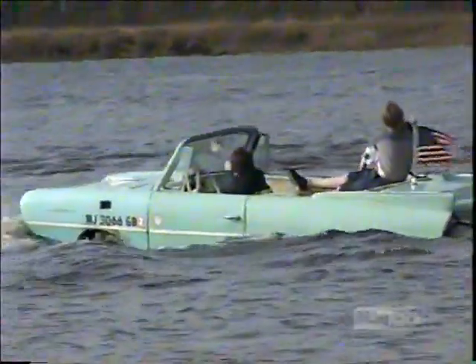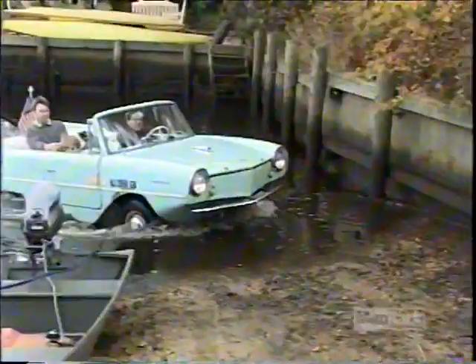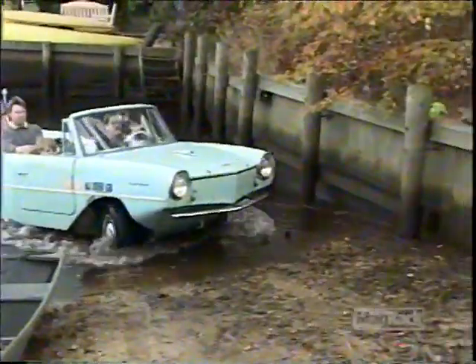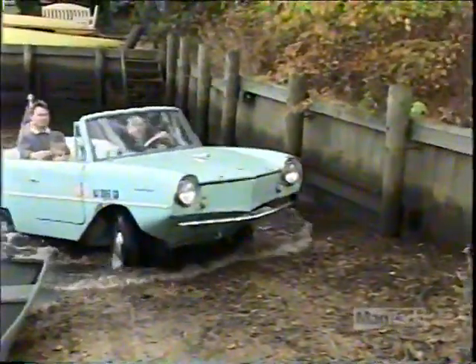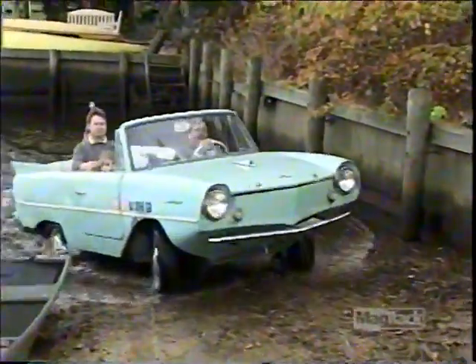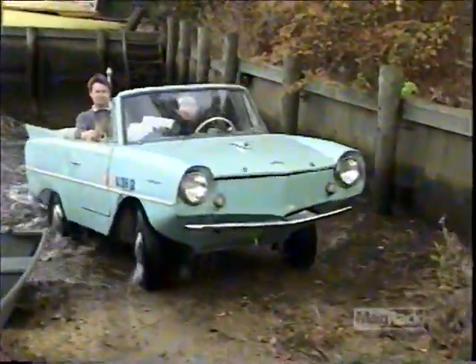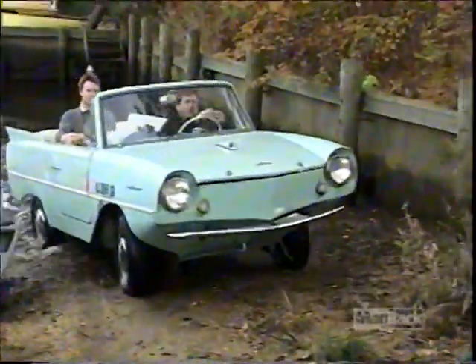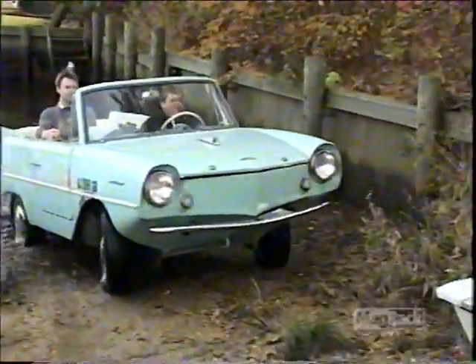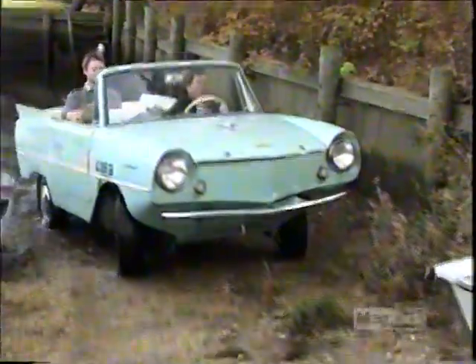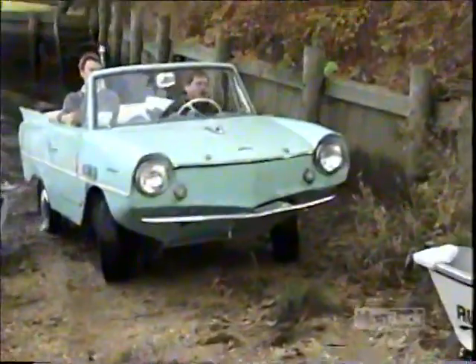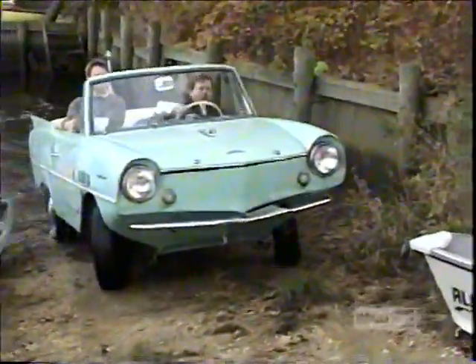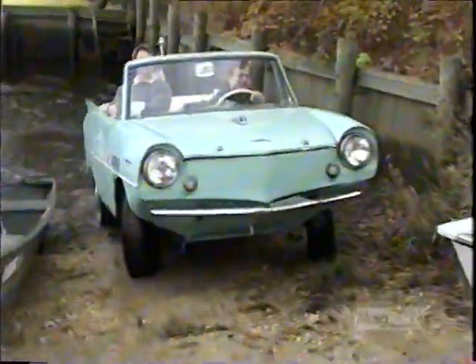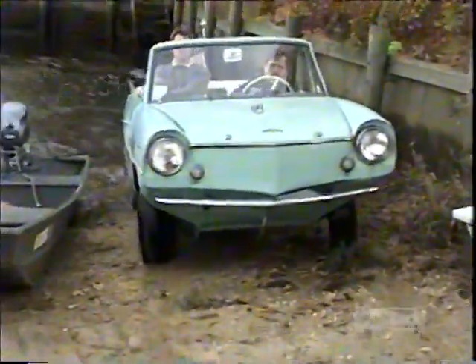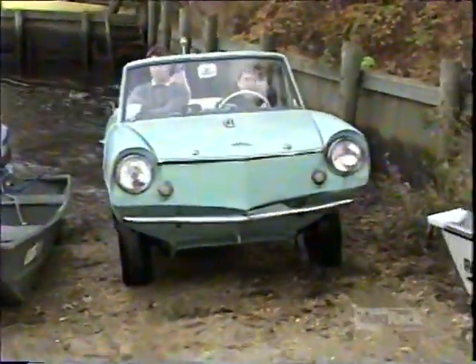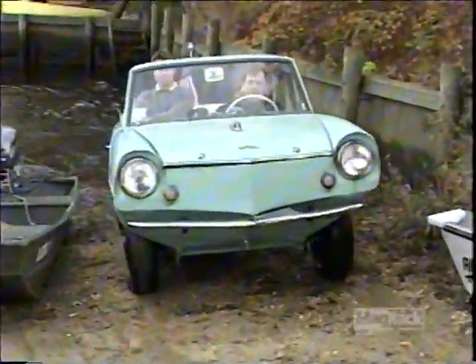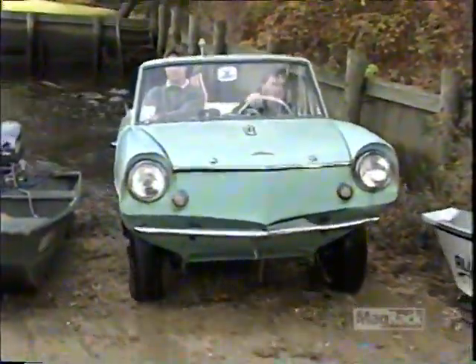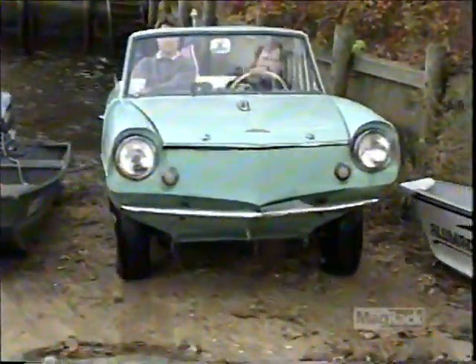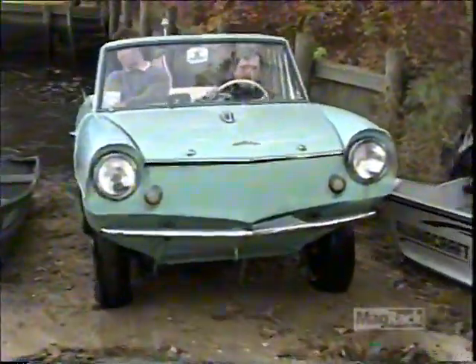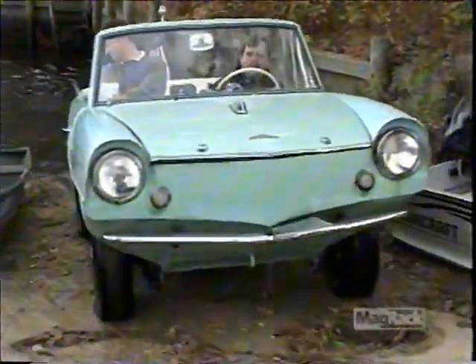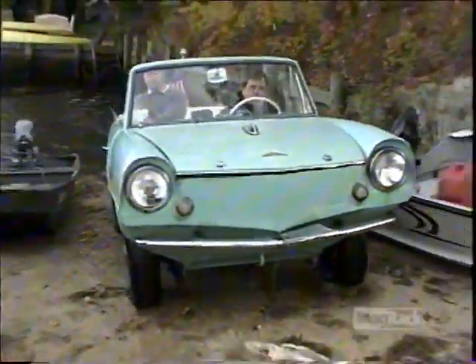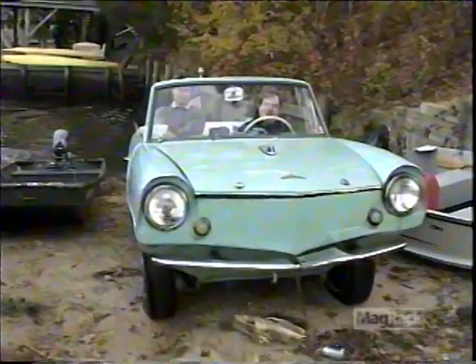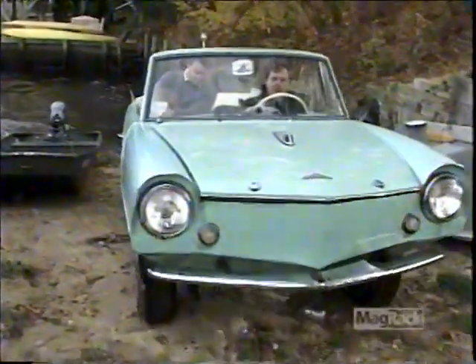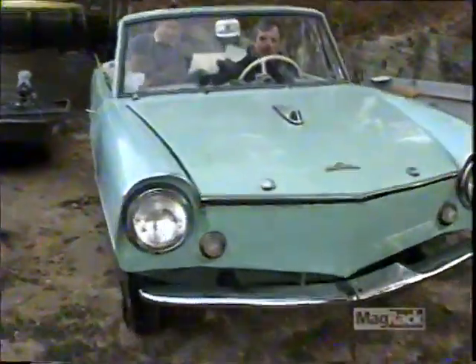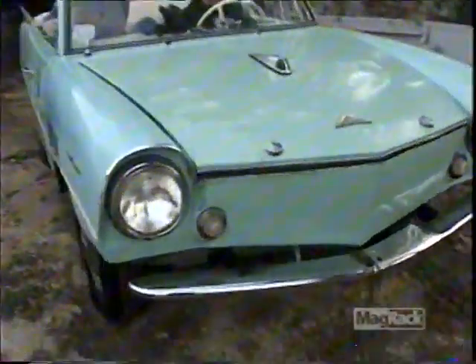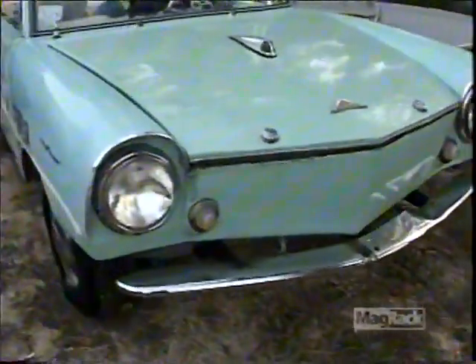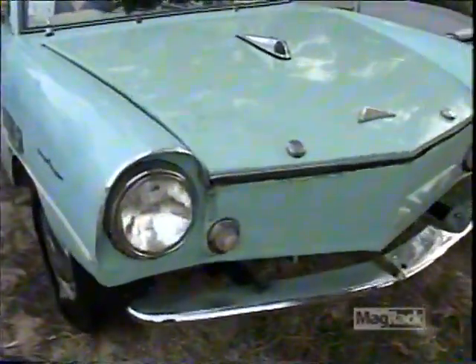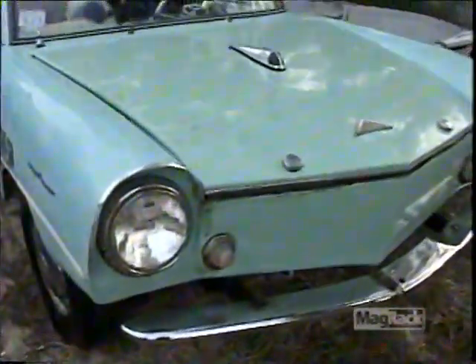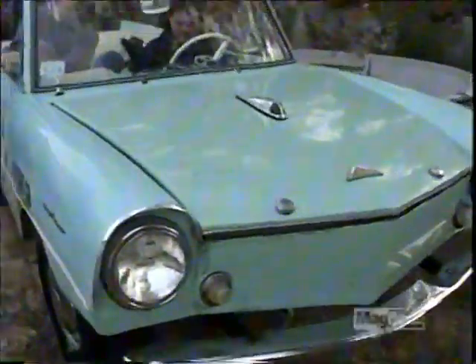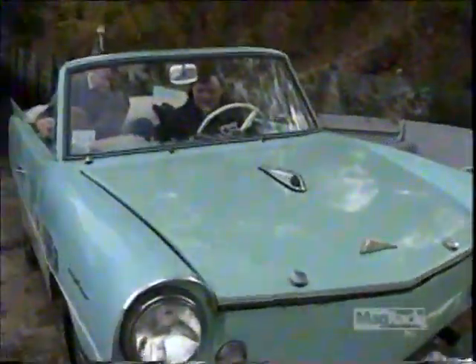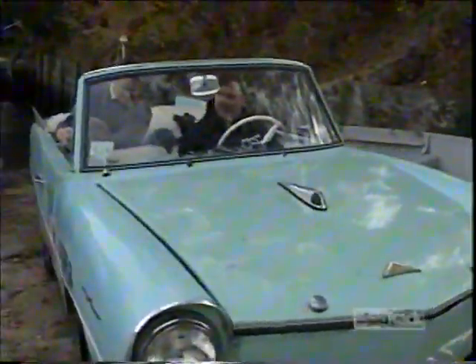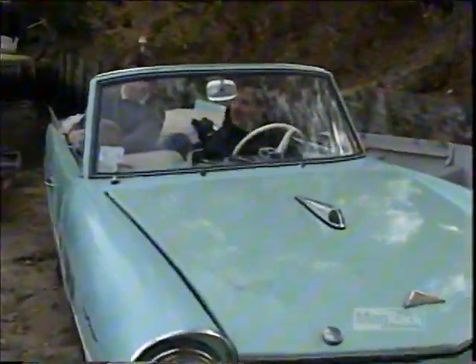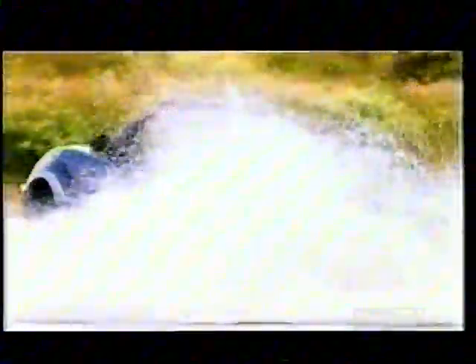For his first day out, Scott's done a pretty amazing job, although he admits to hitting the brake every time he wanted to slow down. The bilge pump is working overtime and the crew is wishing they'd brought spare socks and shoes for the chilly ride home. But that's life with Amphicars.